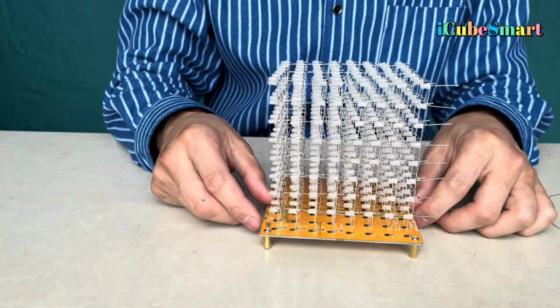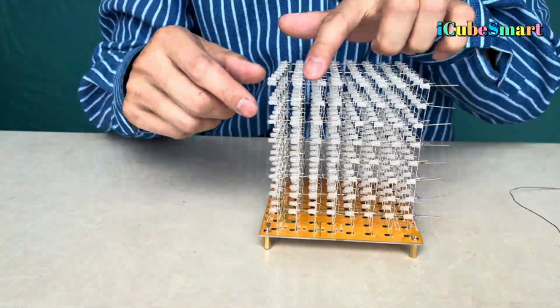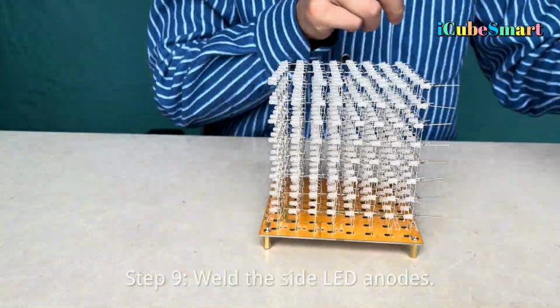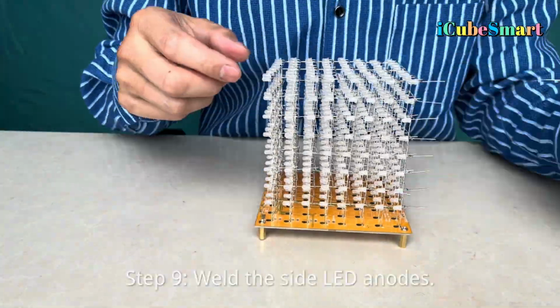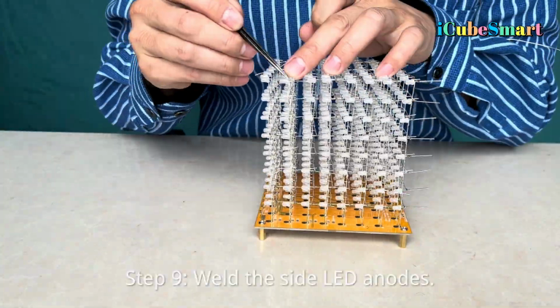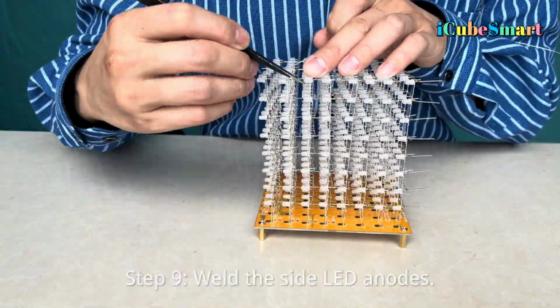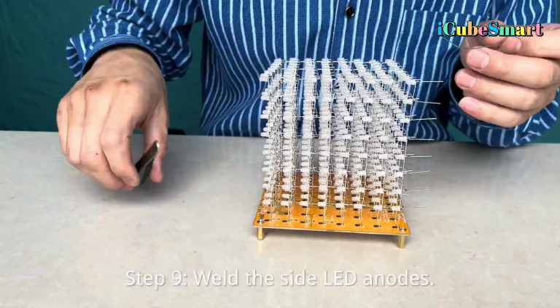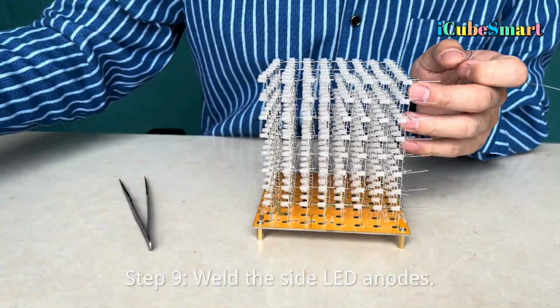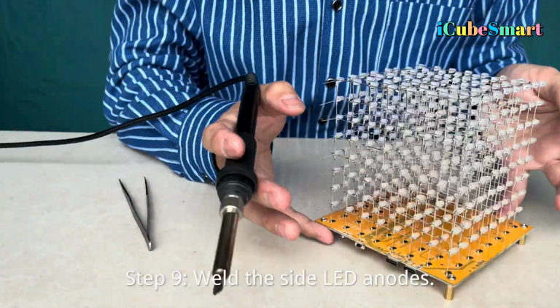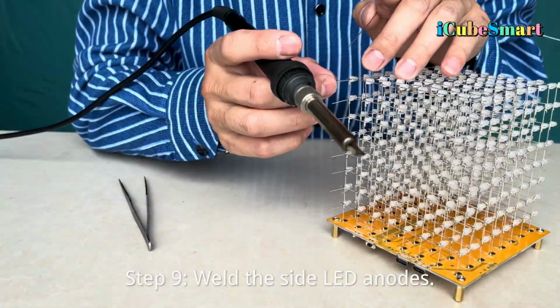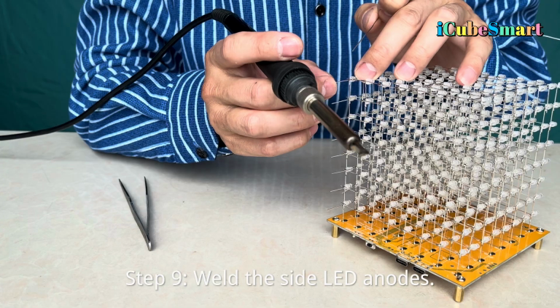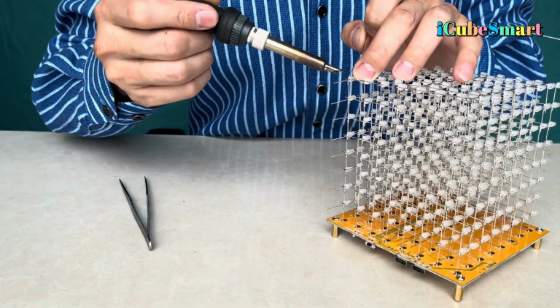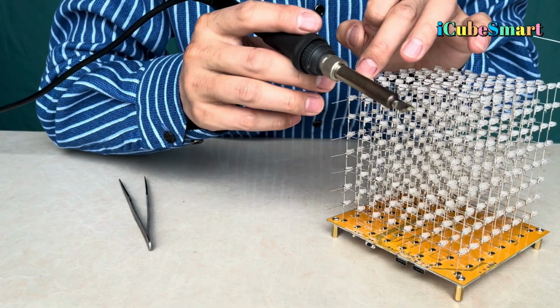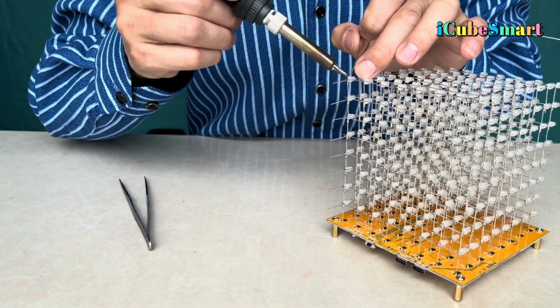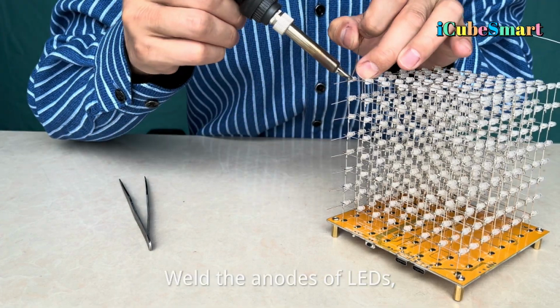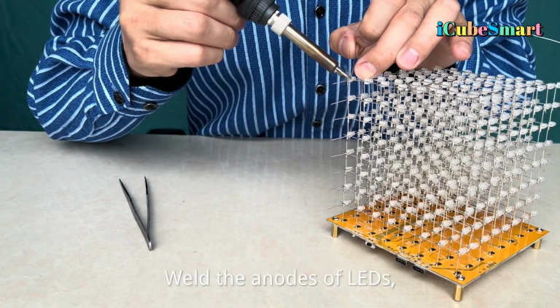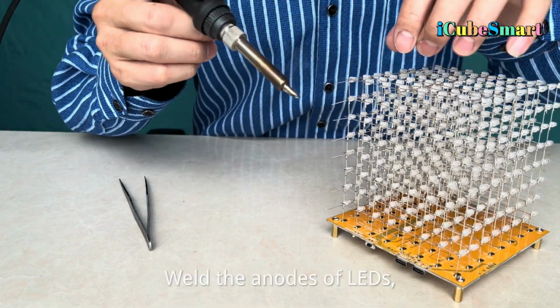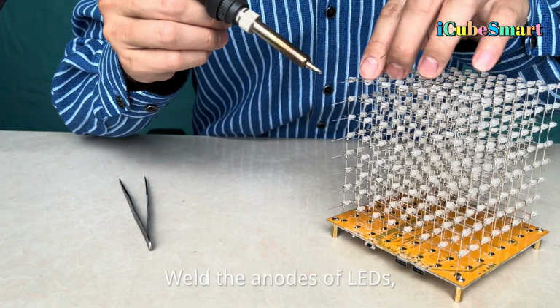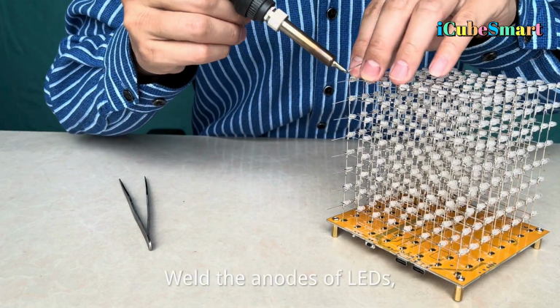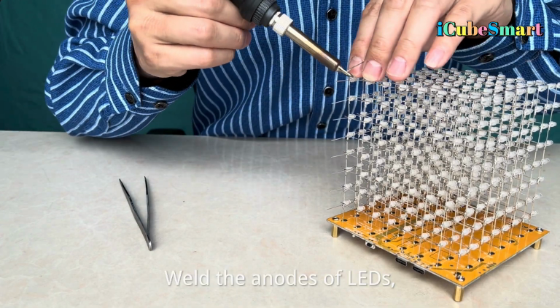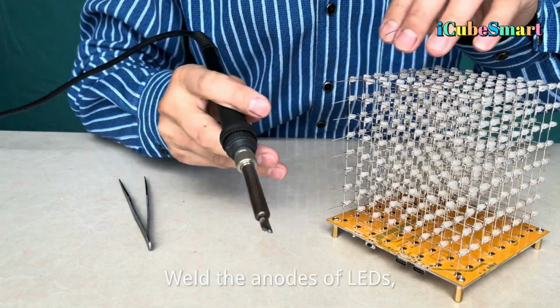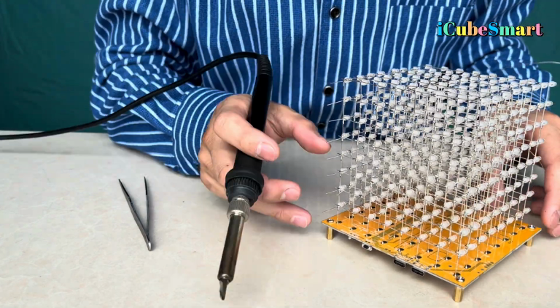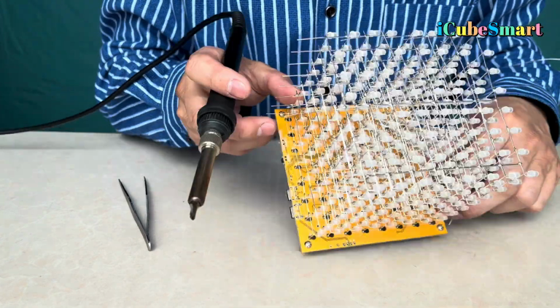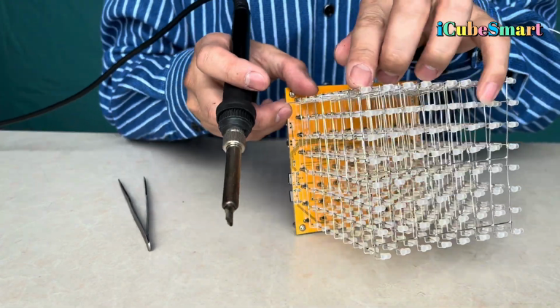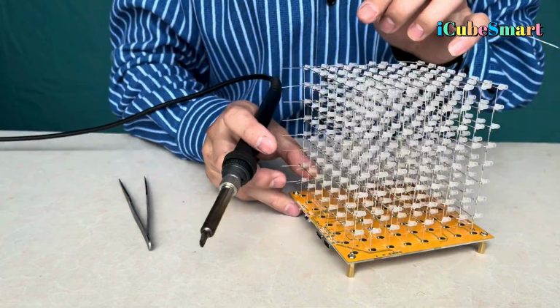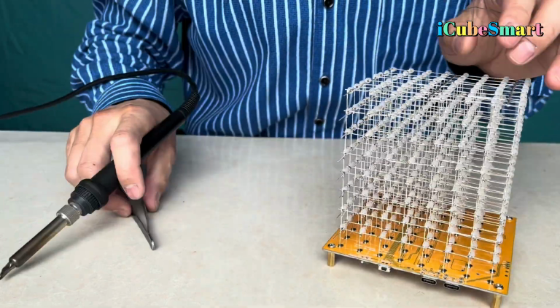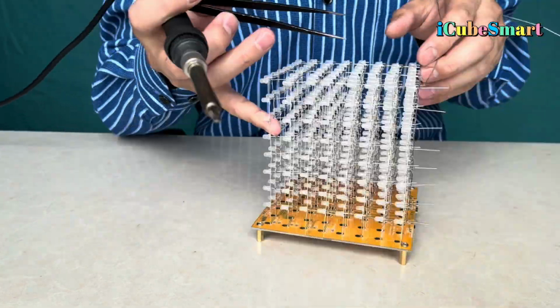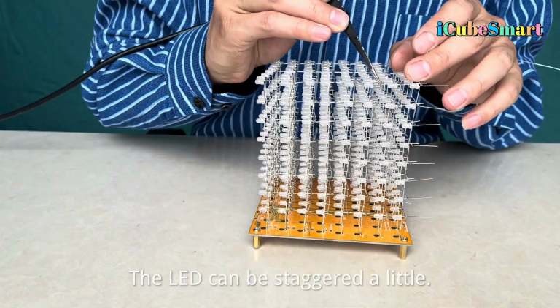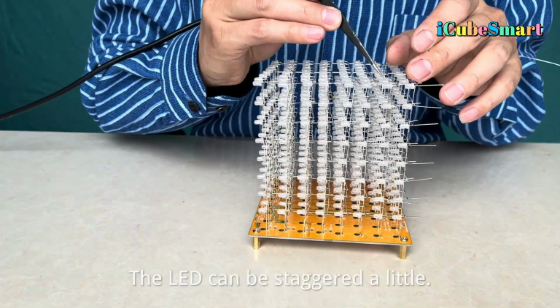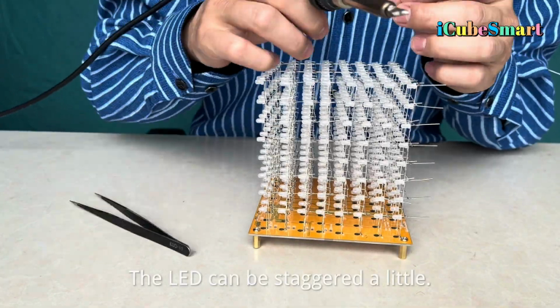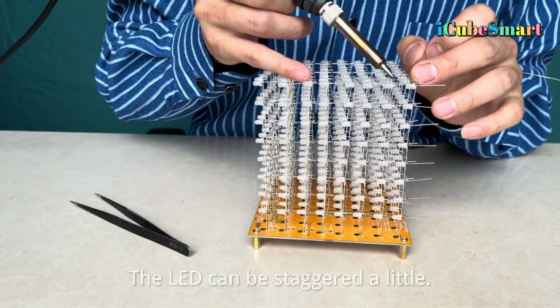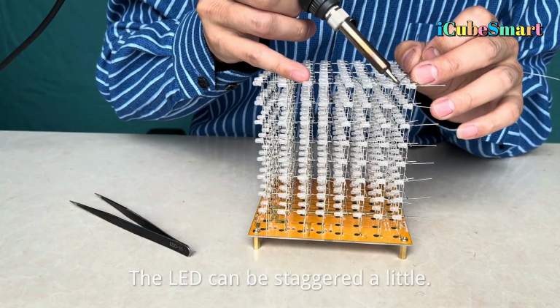Step 9: Weld the side LED anodes. Step 10: Weld the anodes of LEDs. The LED can be staggered a little for alignment.